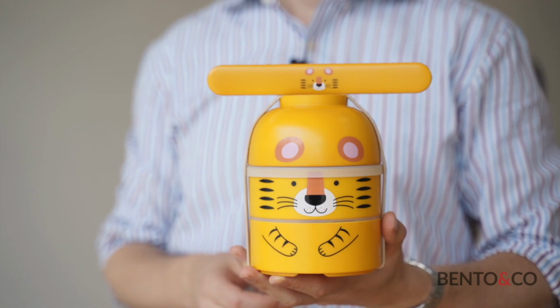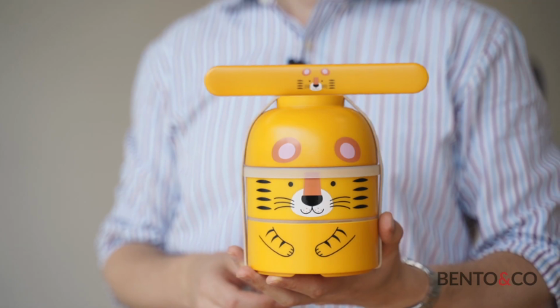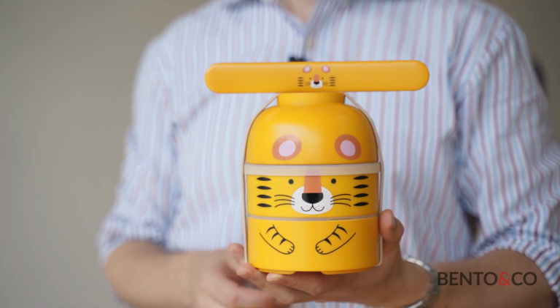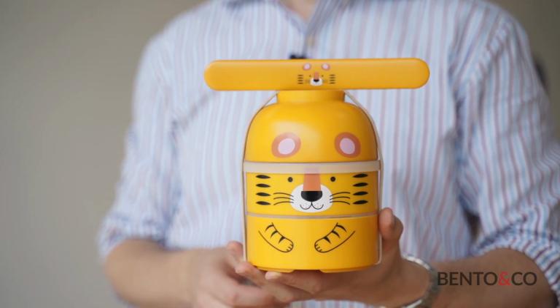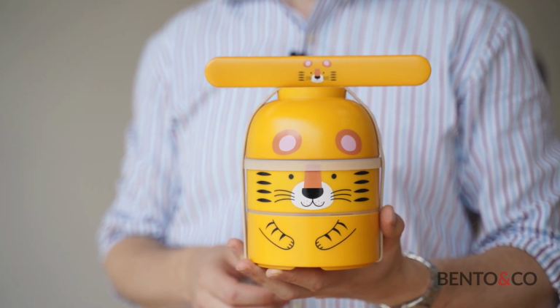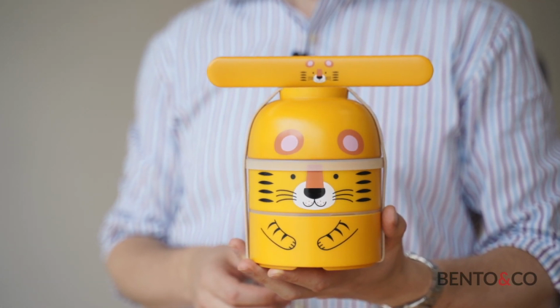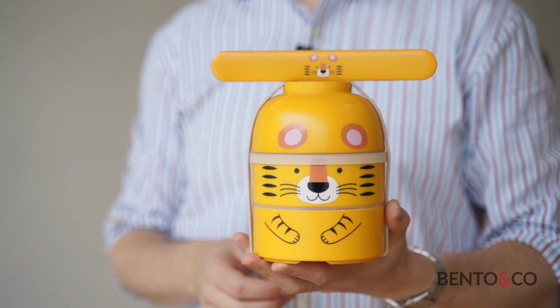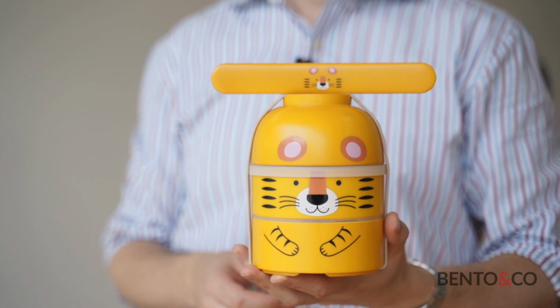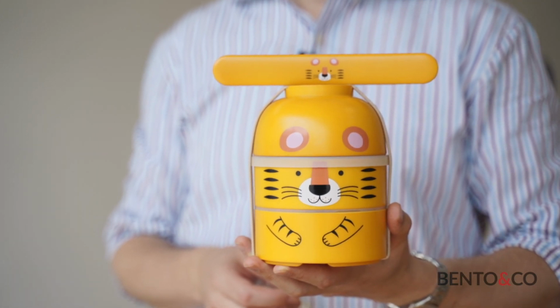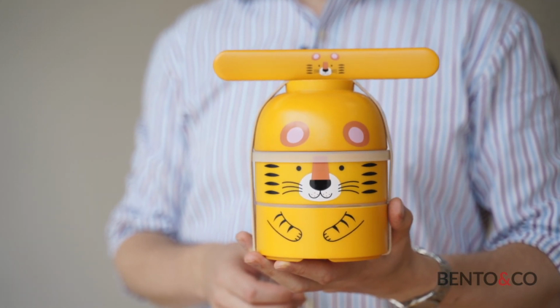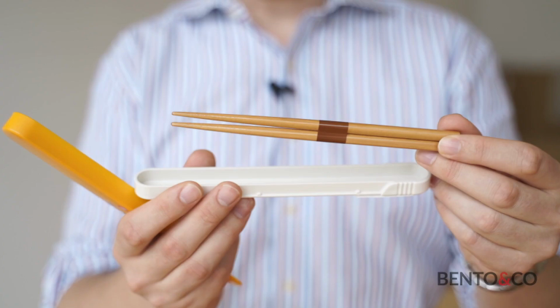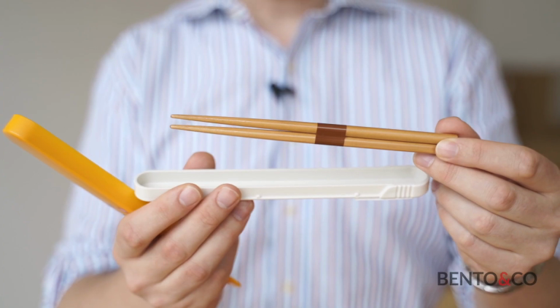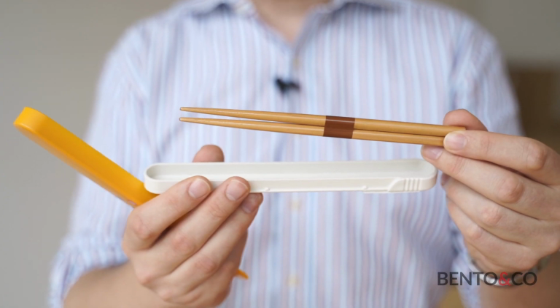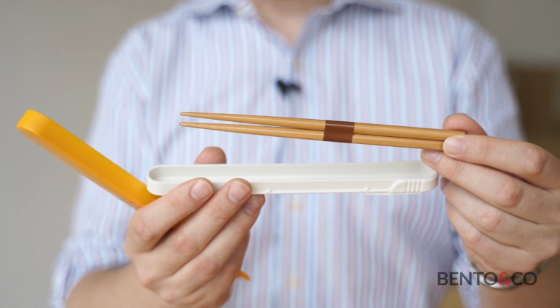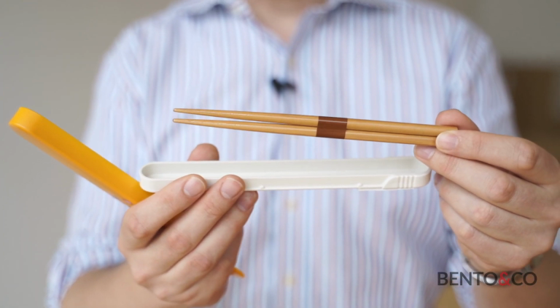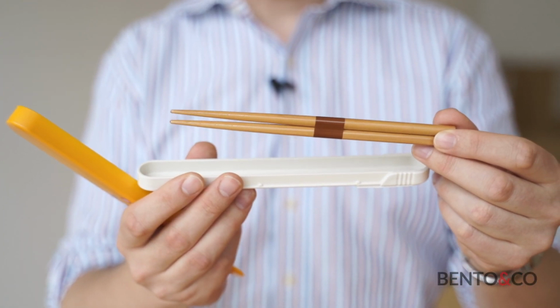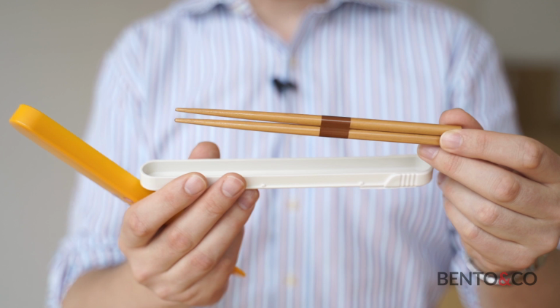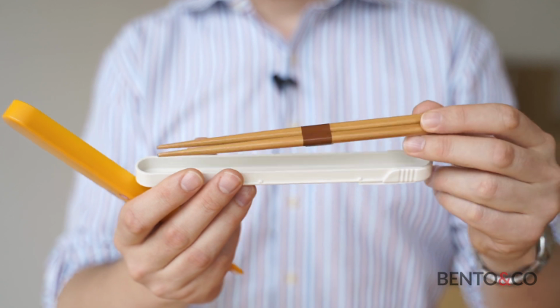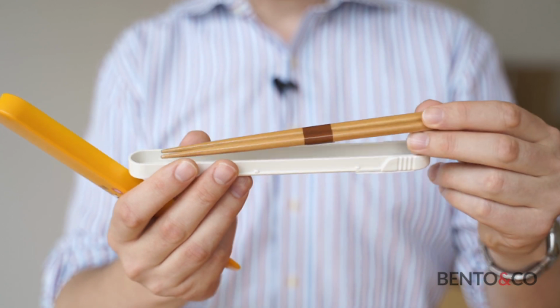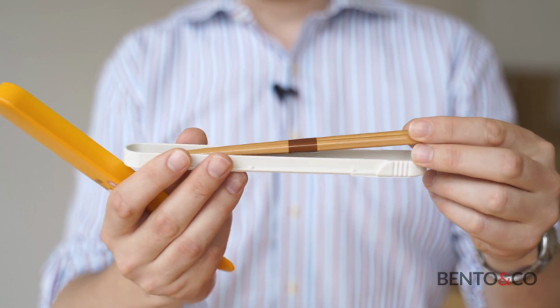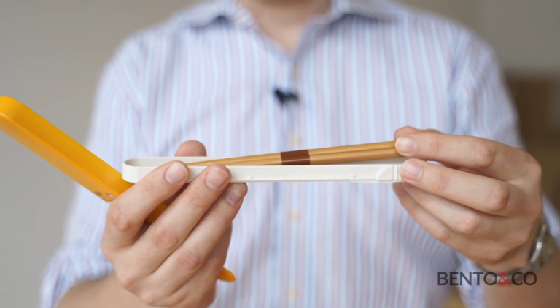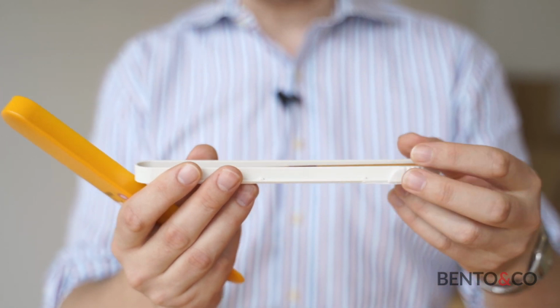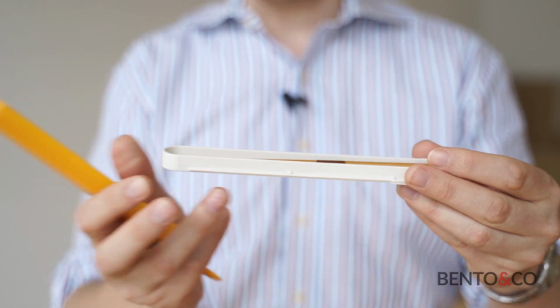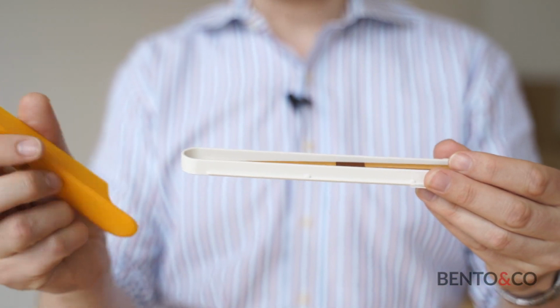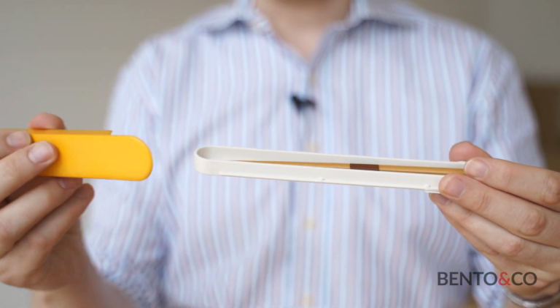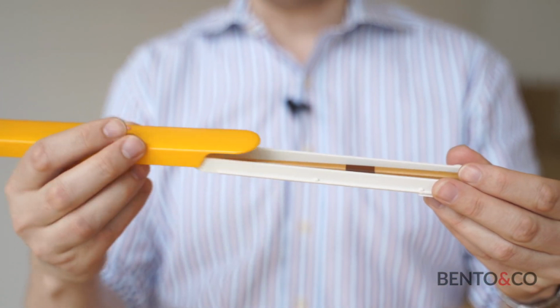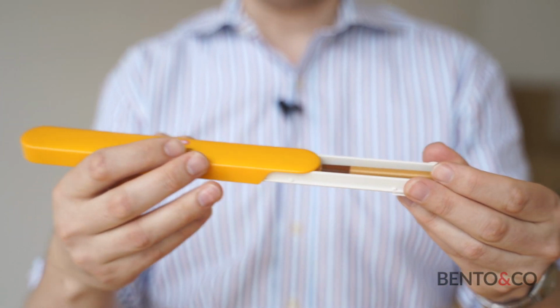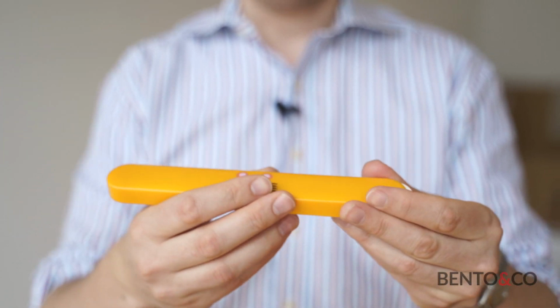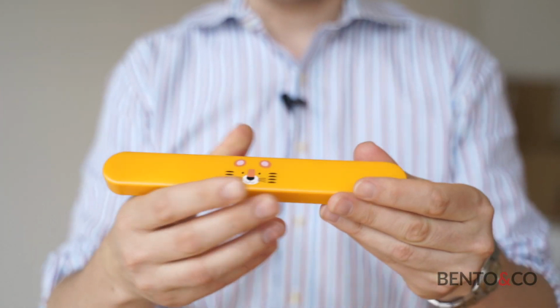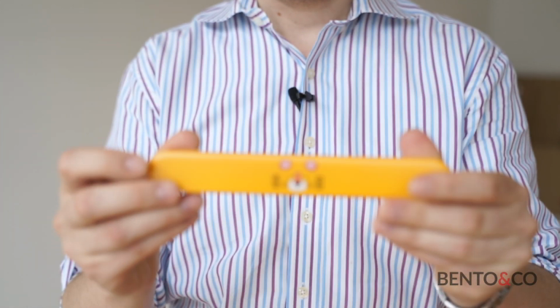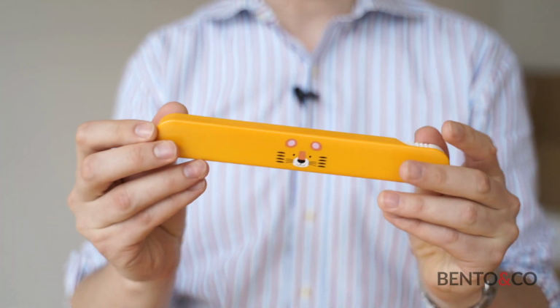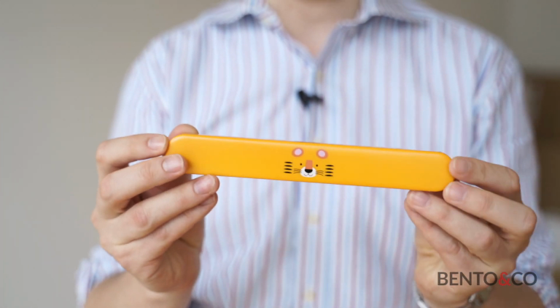They are perfect to go with your new Kokeshi bento boxes, and they are not so long, so it's easy to put in your bag.